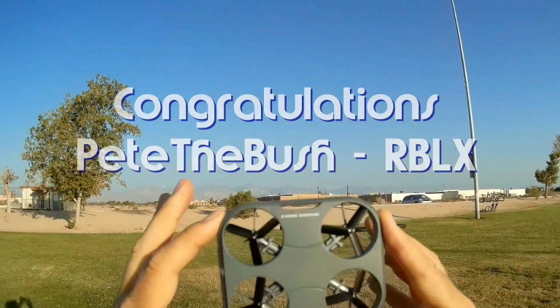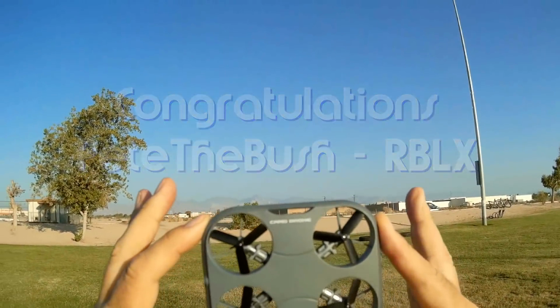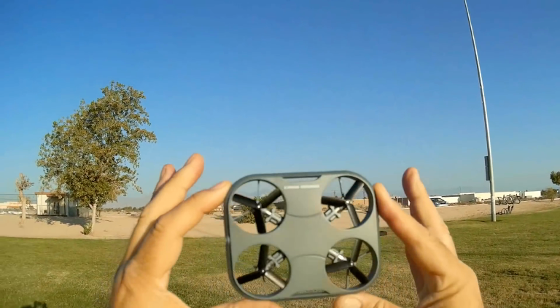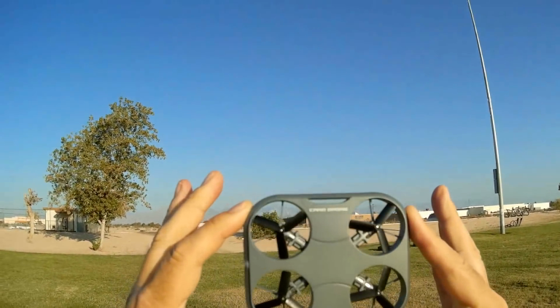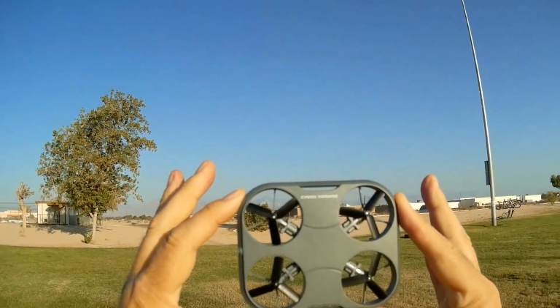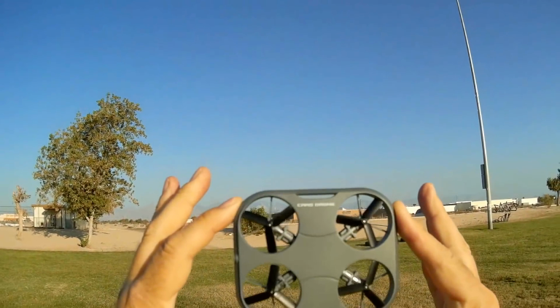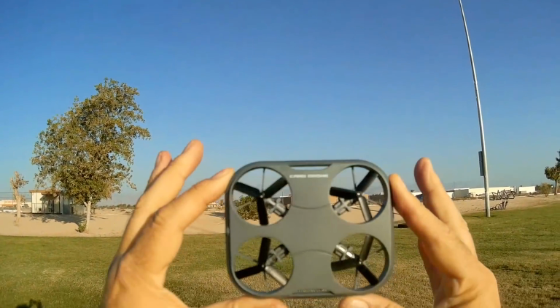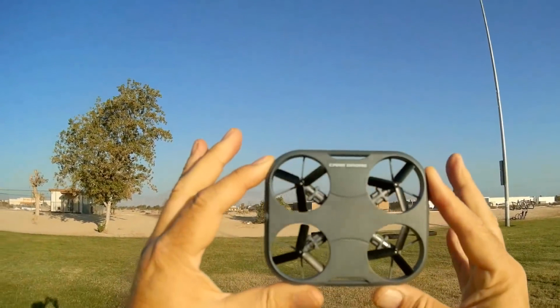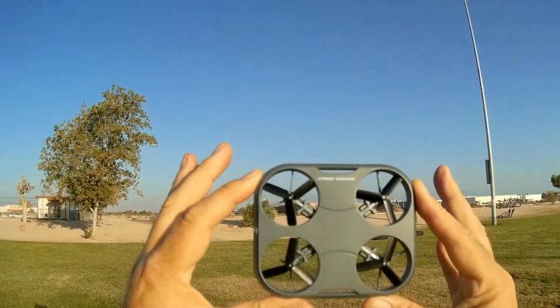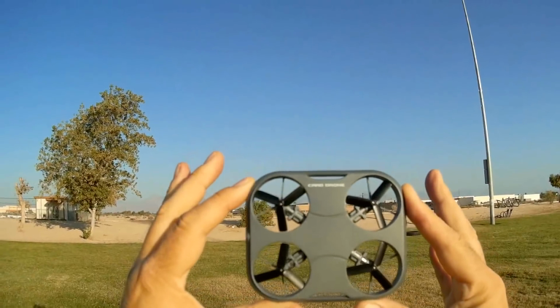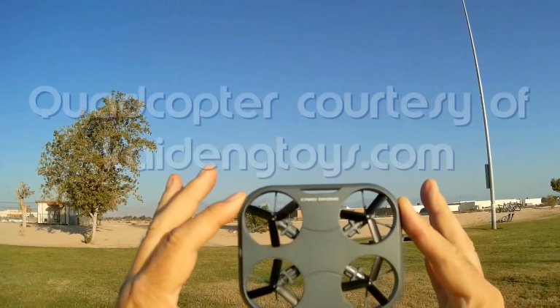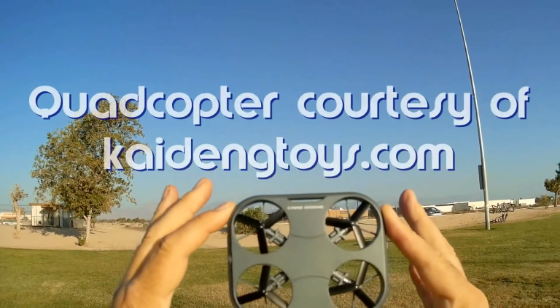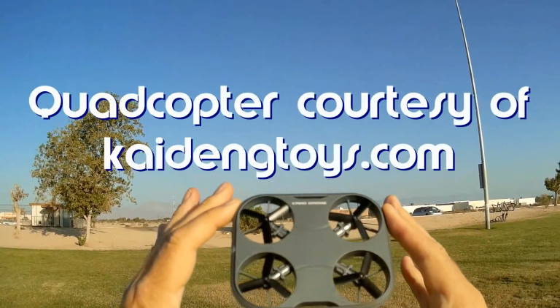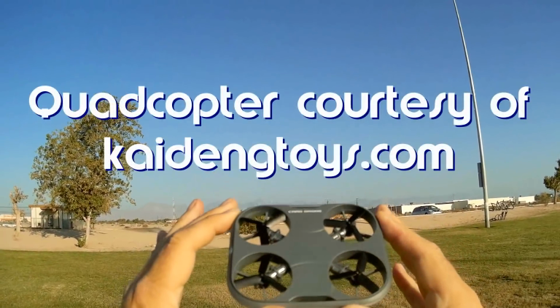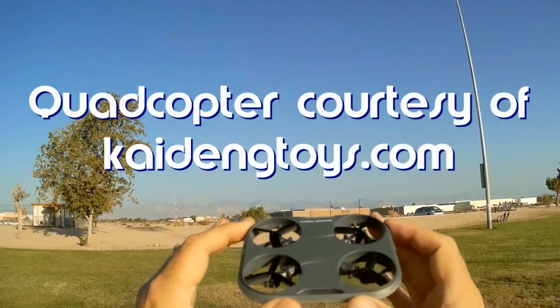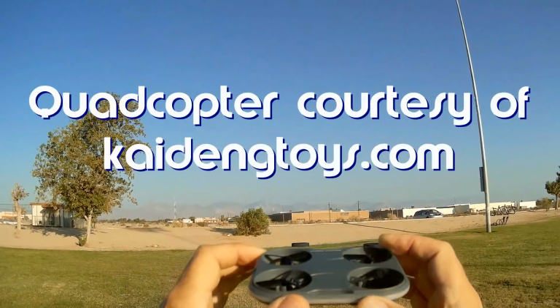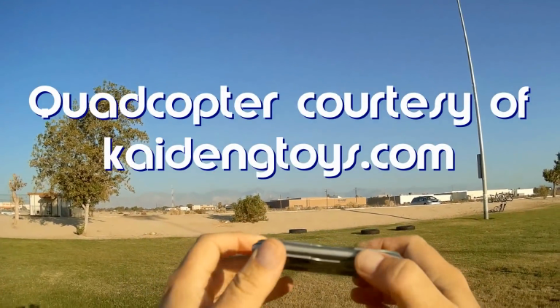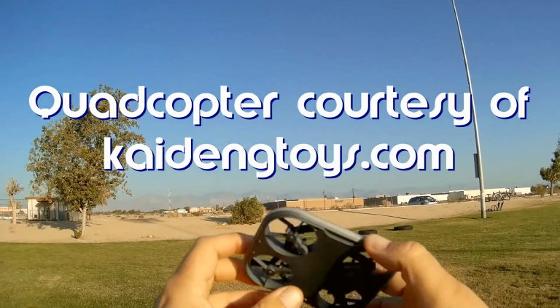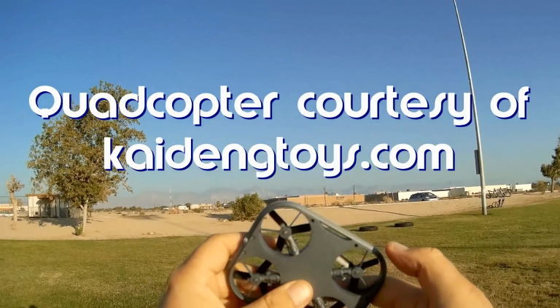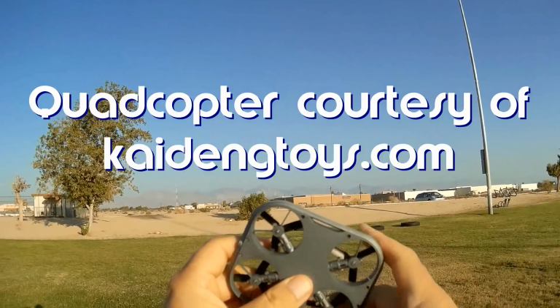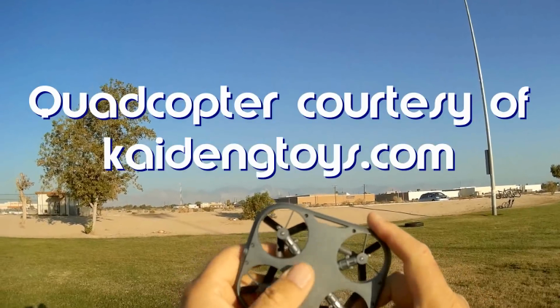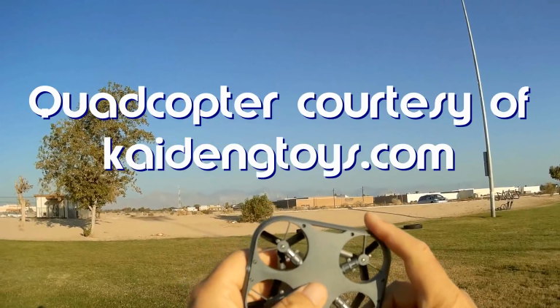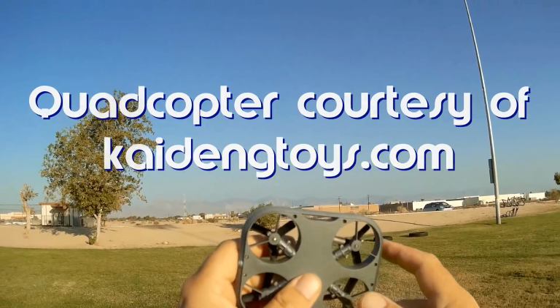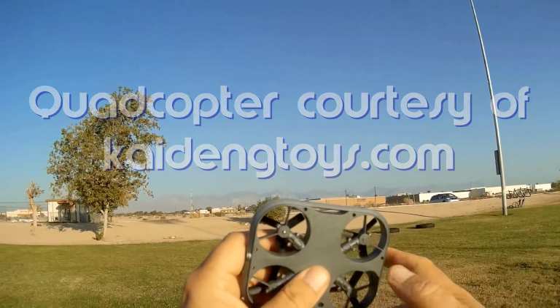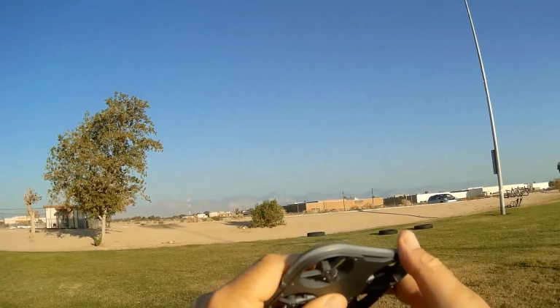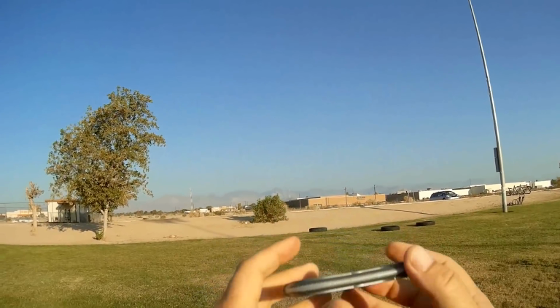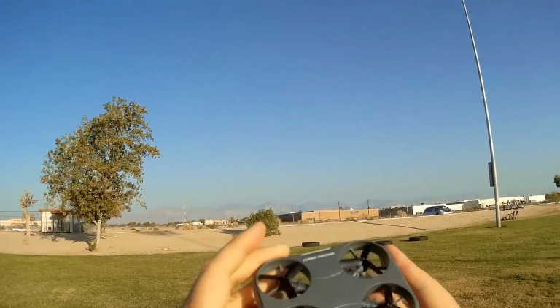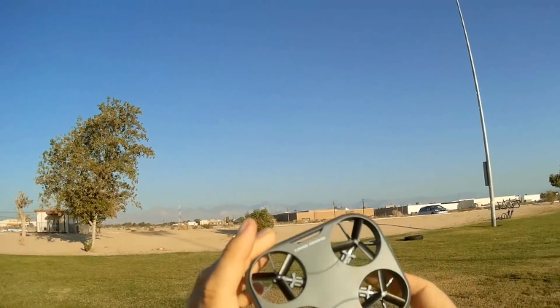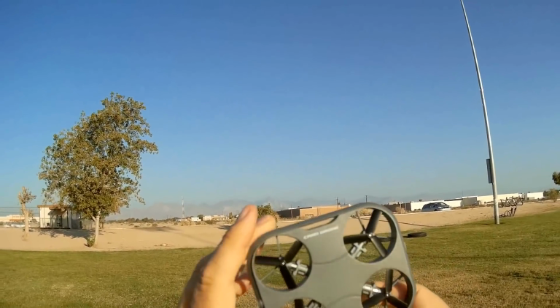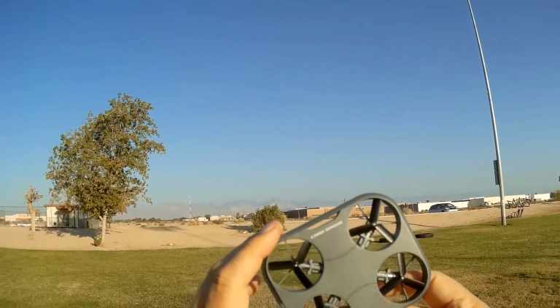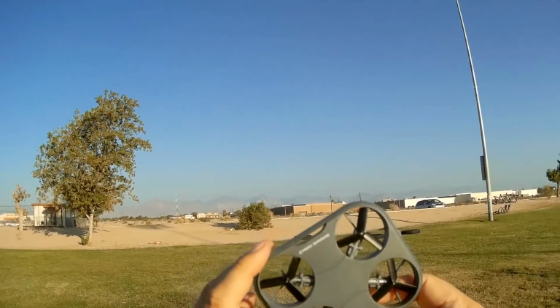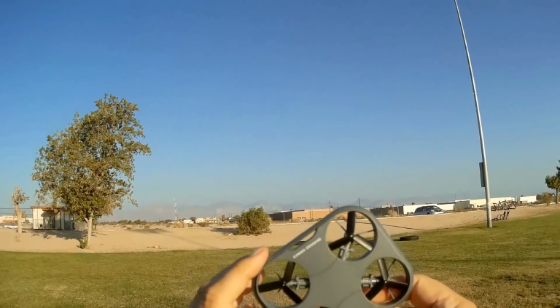So what do I got for you today? This is the new Kaidang K150 card drone. It is a portable little drone that you can put in your pocket — I've got another one in my pocket right now. Kaidang sent me two of these to review.